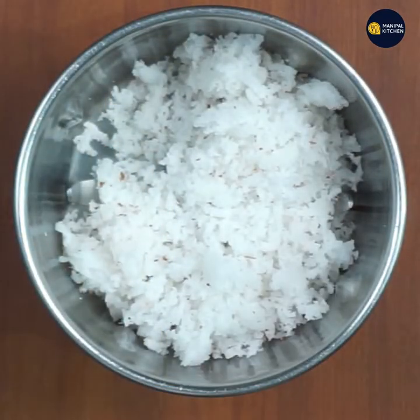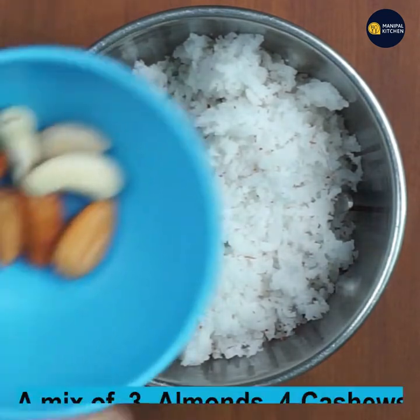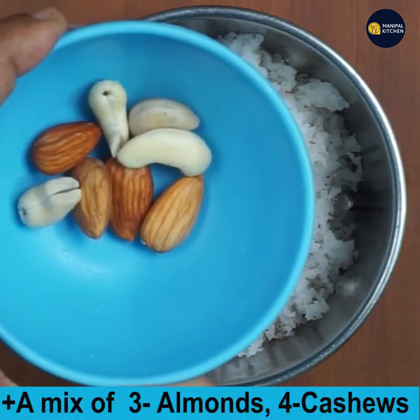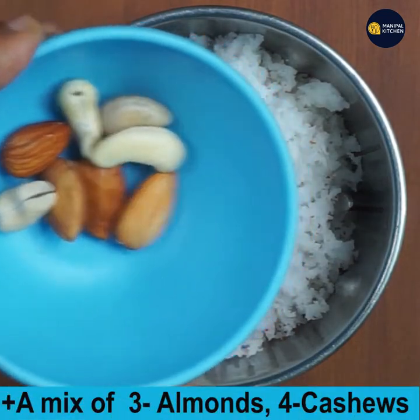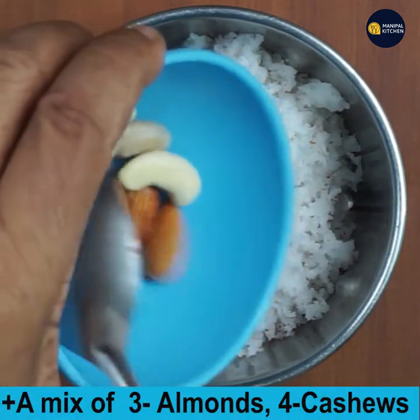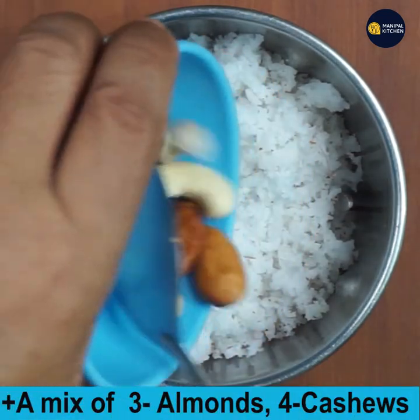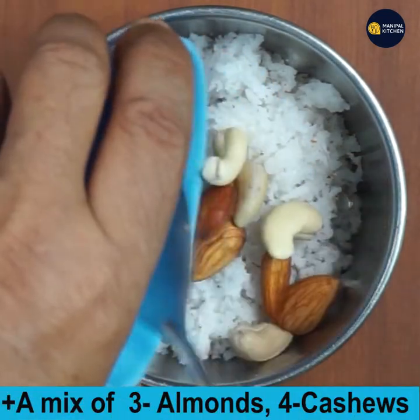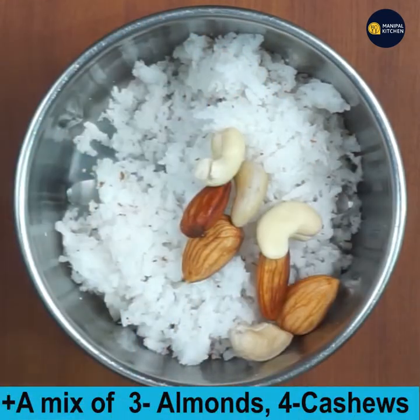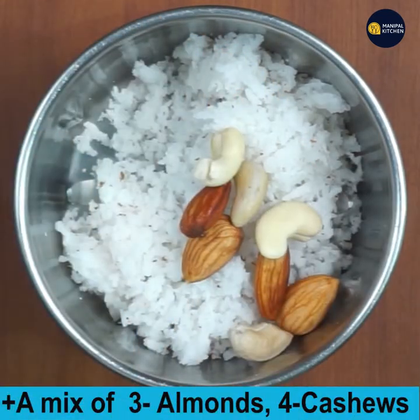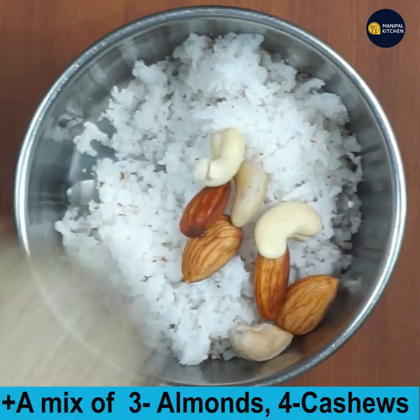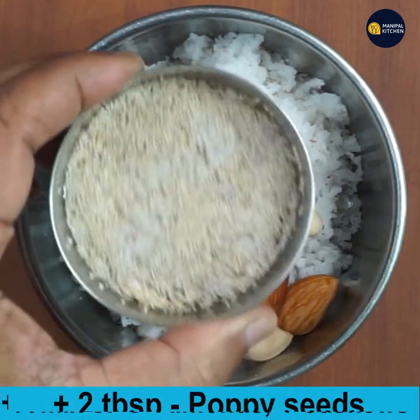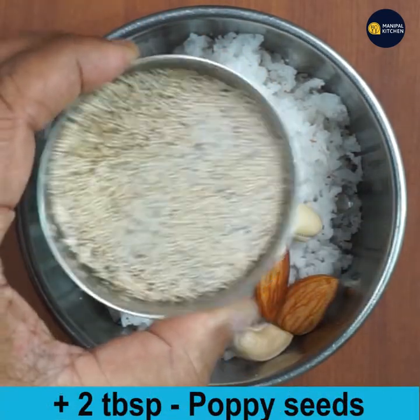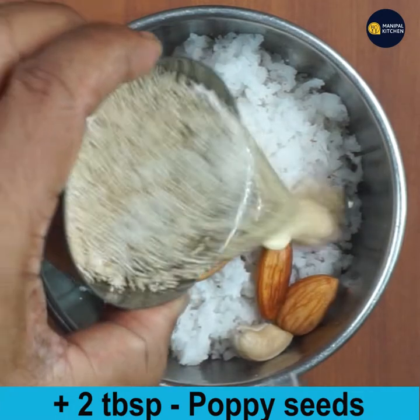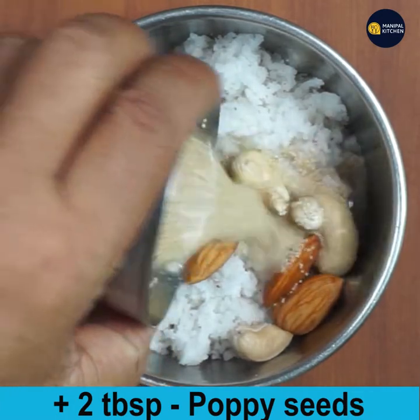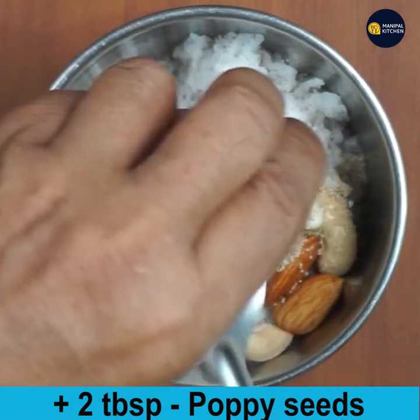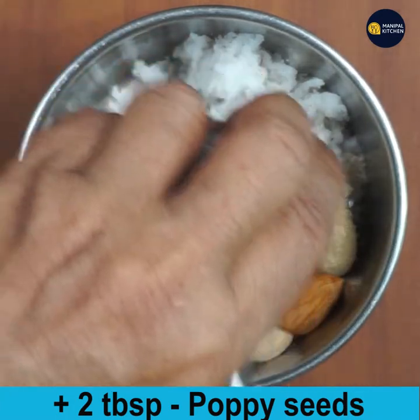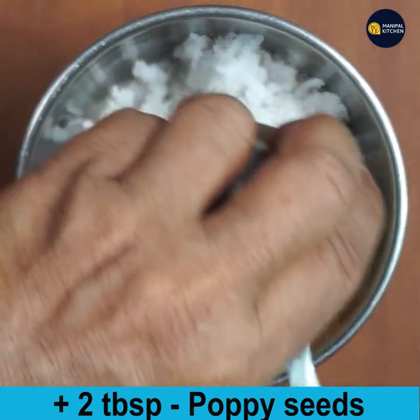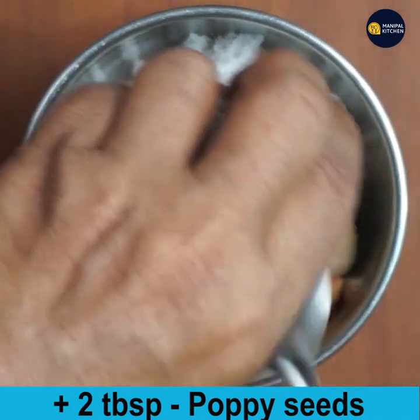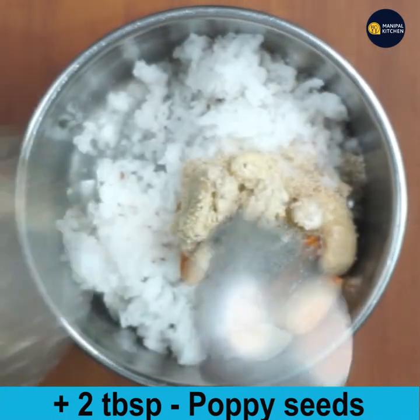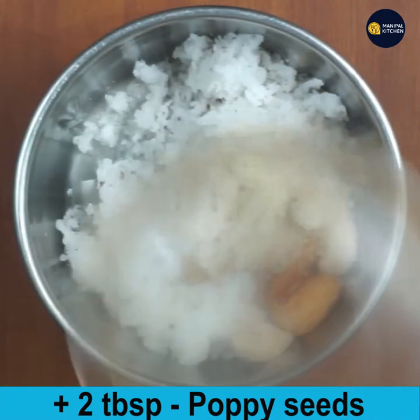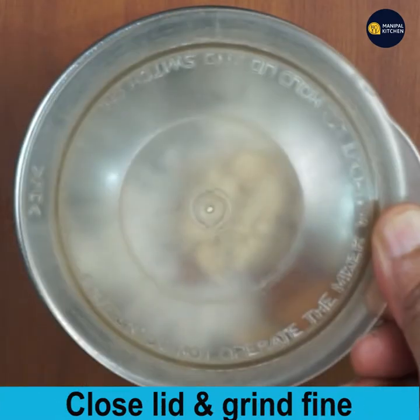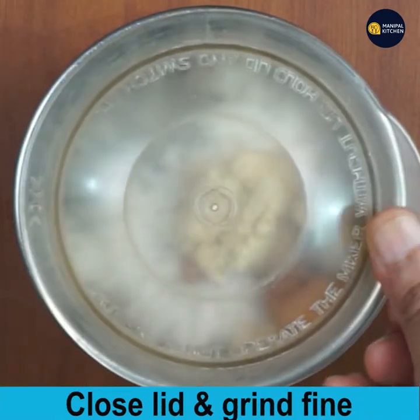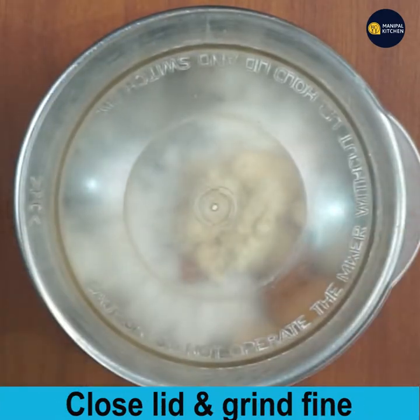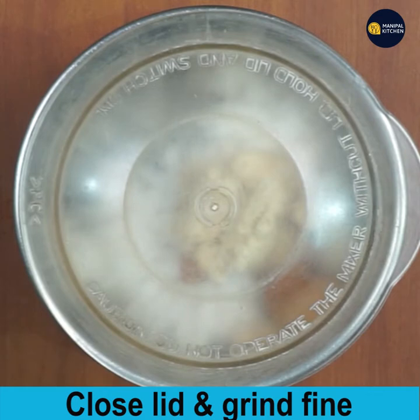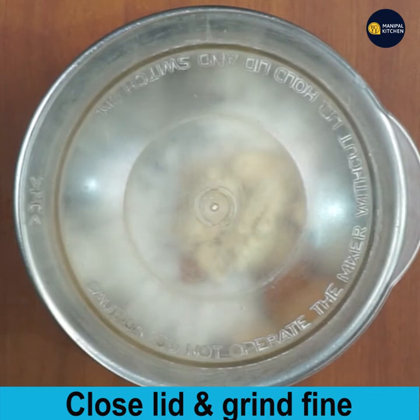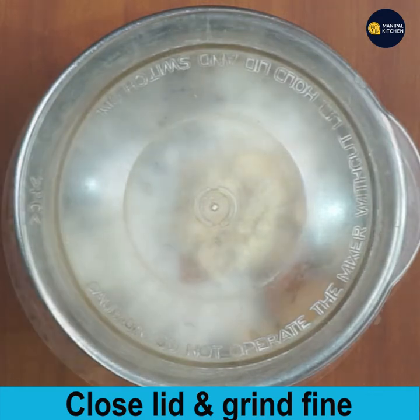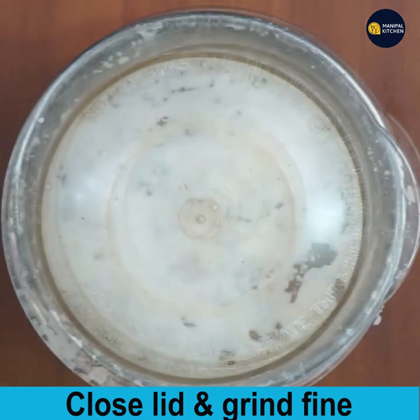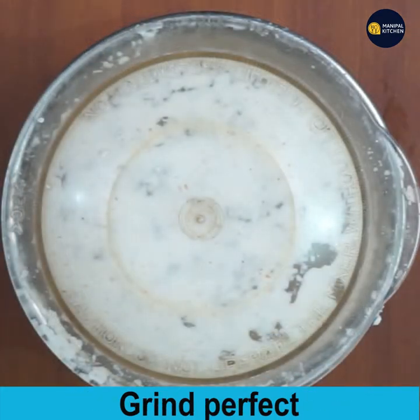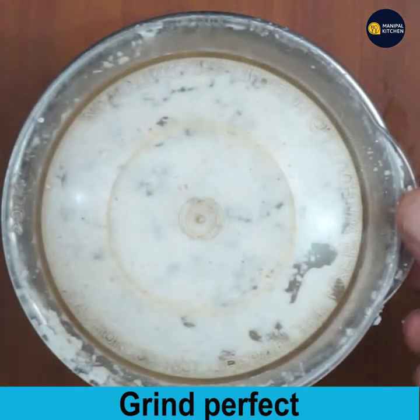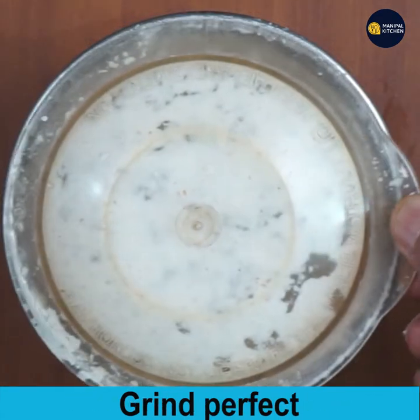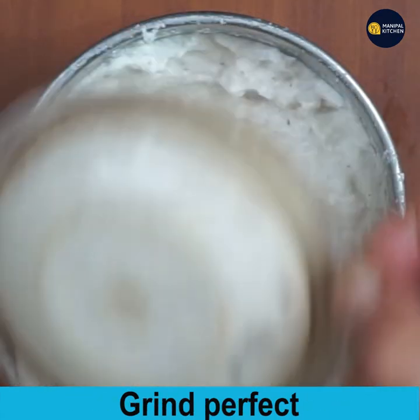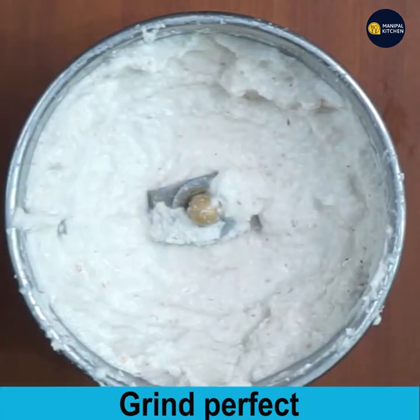To the blender, add 3 almonds, 2 to 4 cashews, and 2 tablespoons of poppy seeds that have been soaked for about half an hour. Close the lid and grind the masala fine. The masala is ground perfectly.